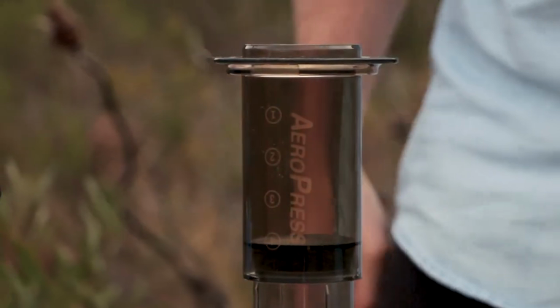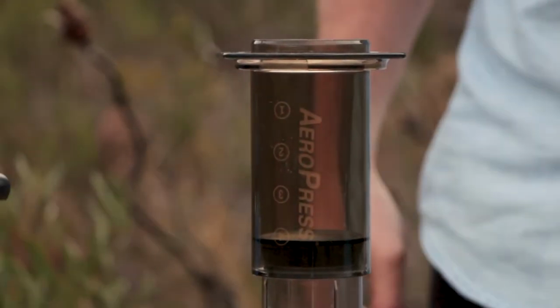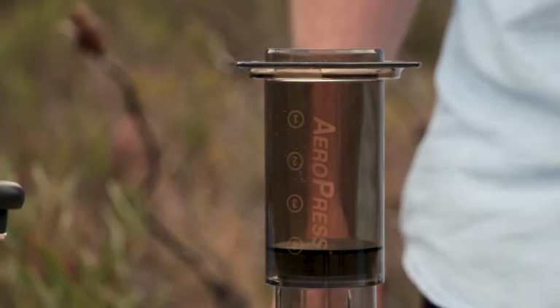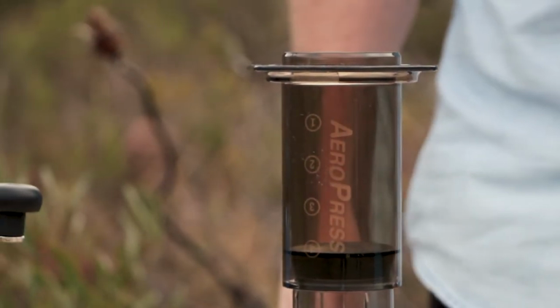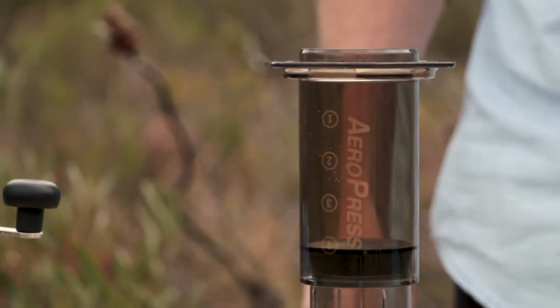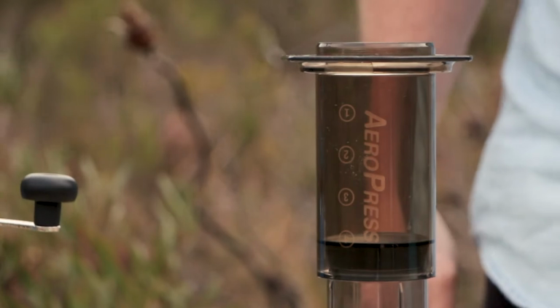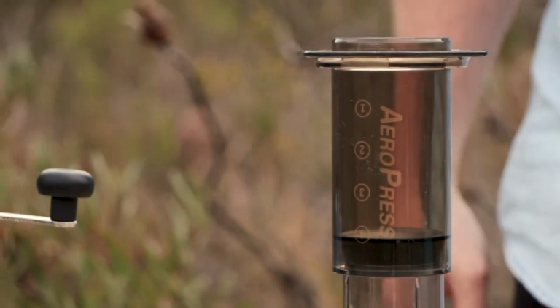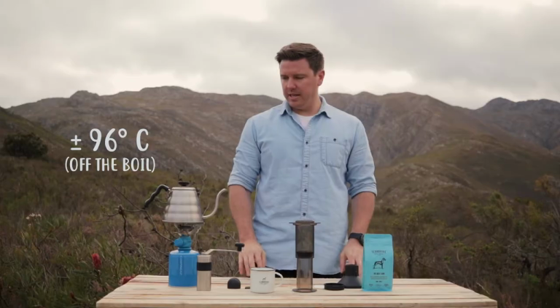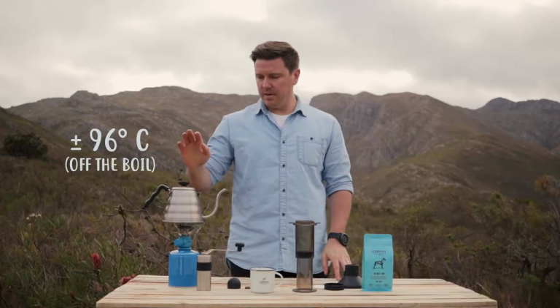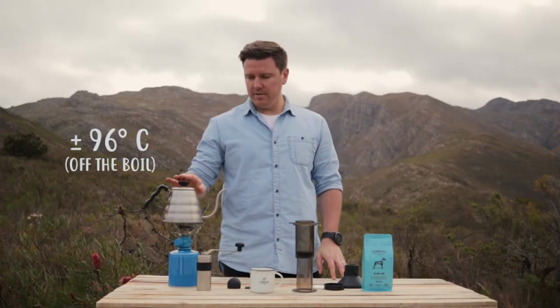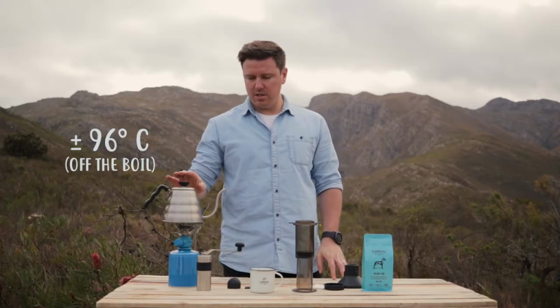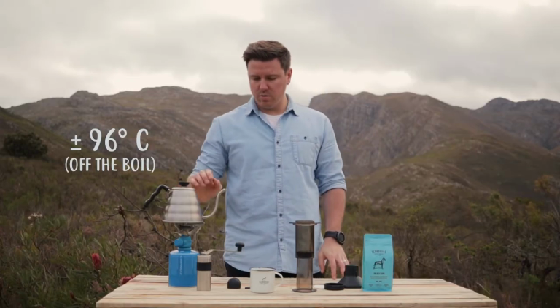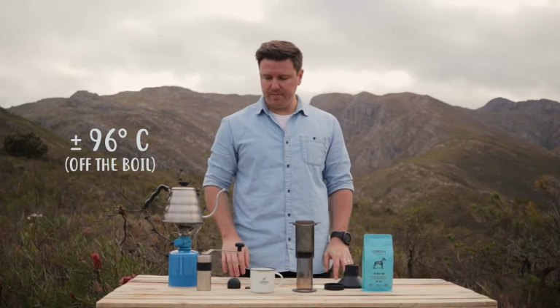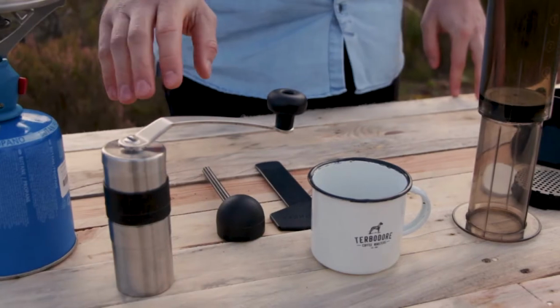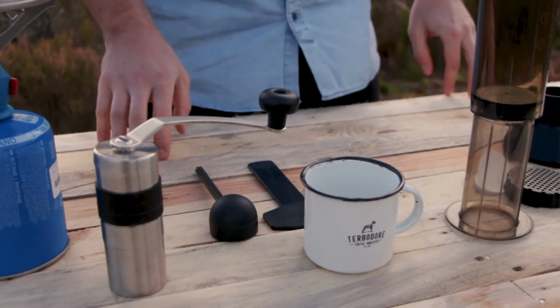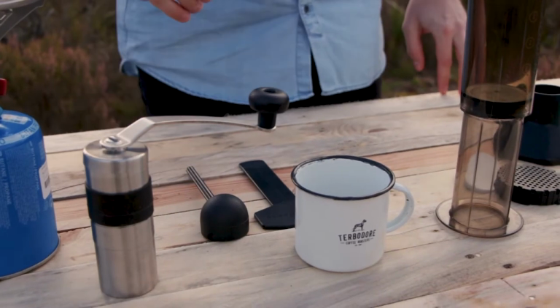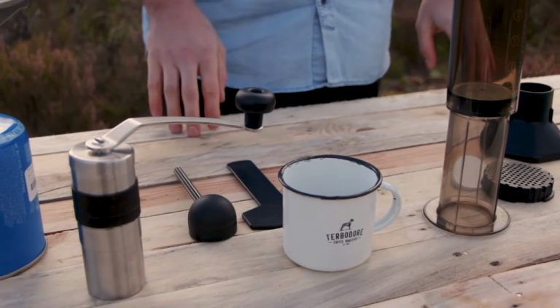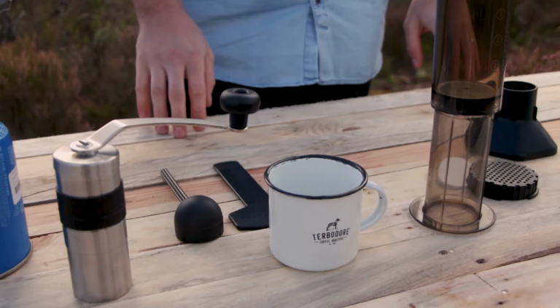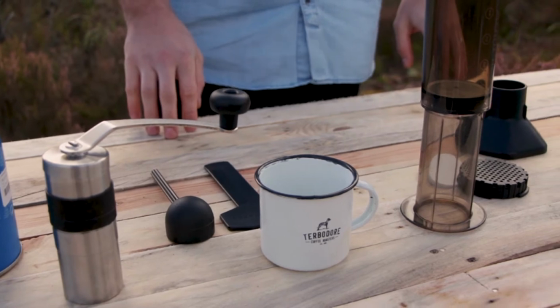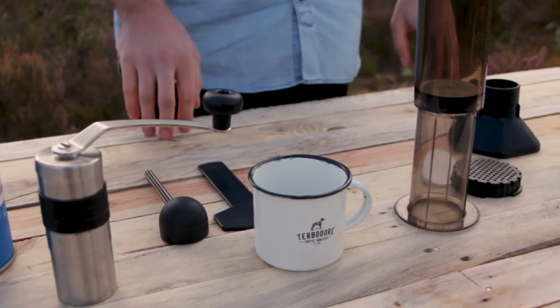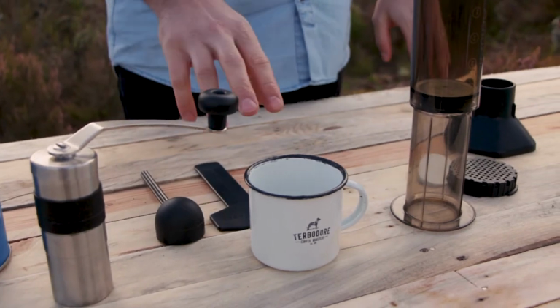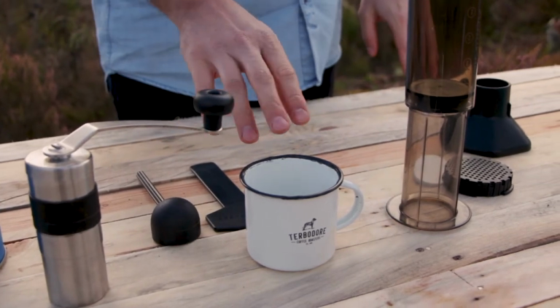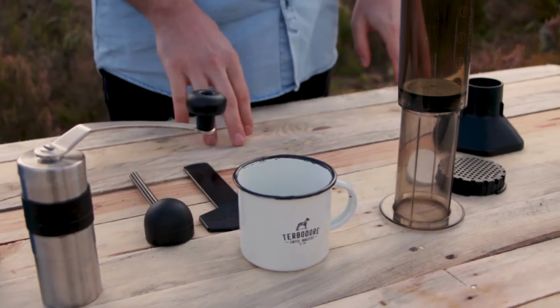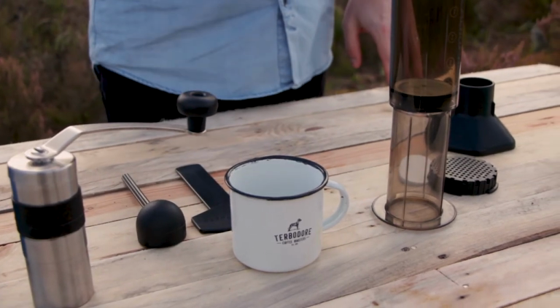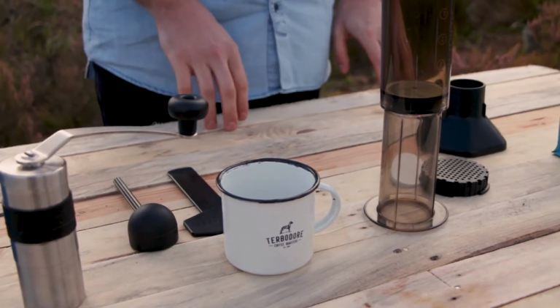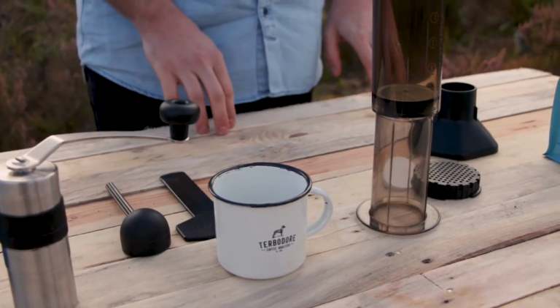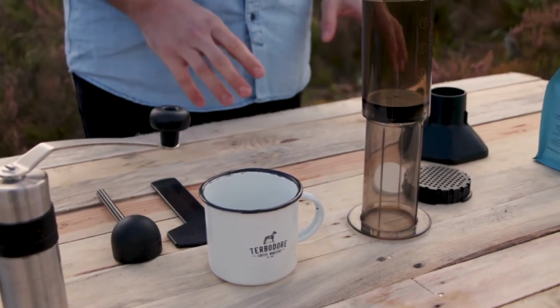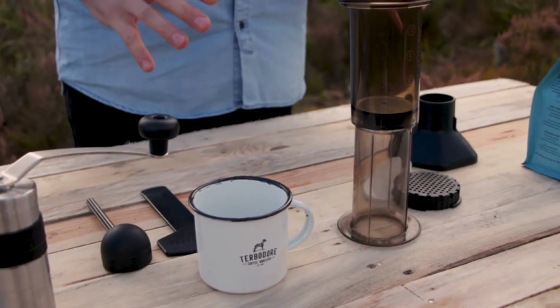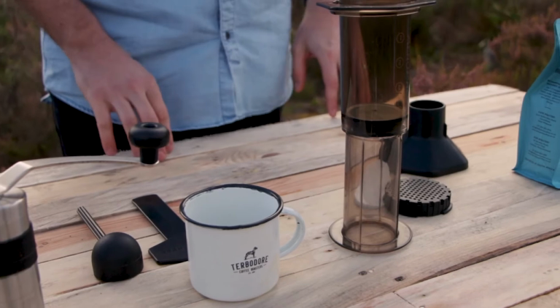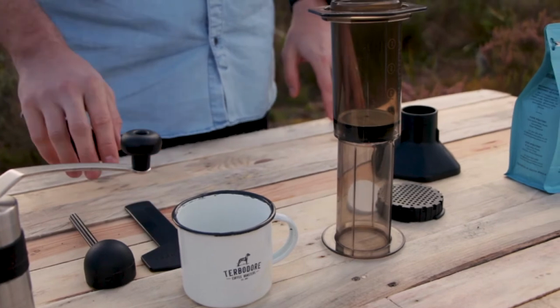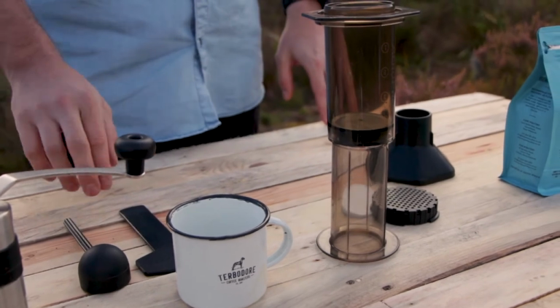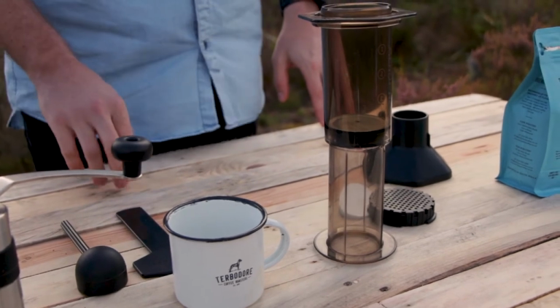What you're going to be needing to make the Aeropress out in the wild is some clean fresh hot water, a coffee grinder — we're using the Porlex Mini — and a cup to put it in, and a trusty Aeropress.